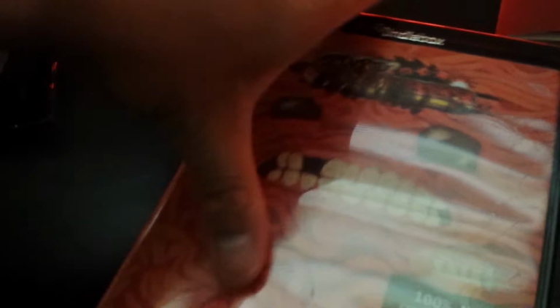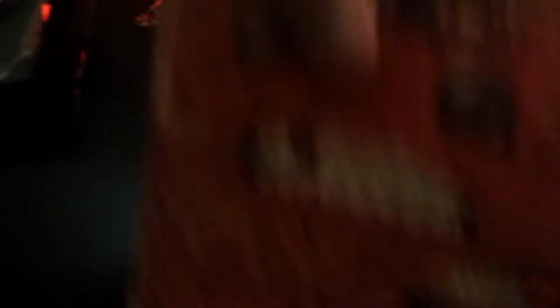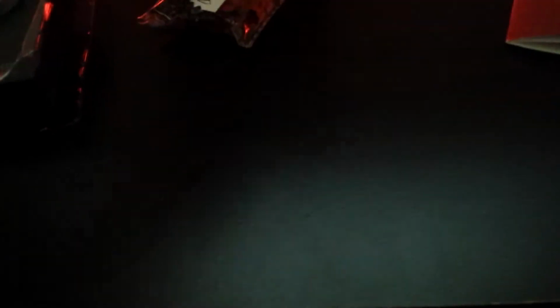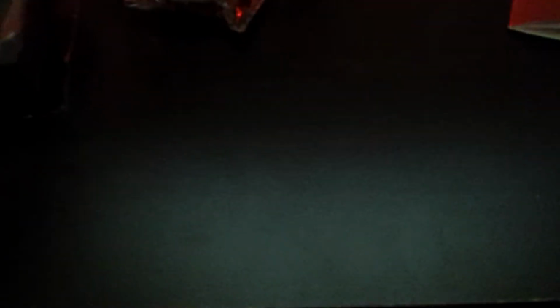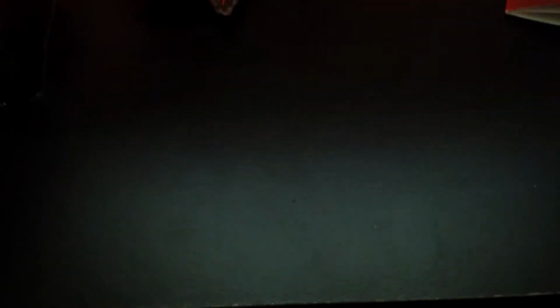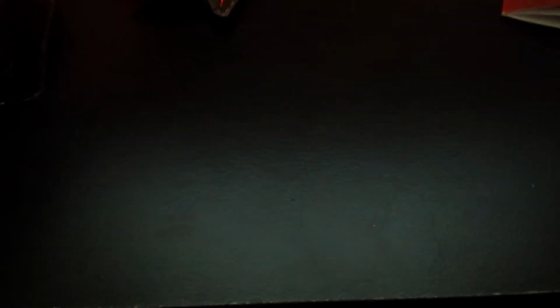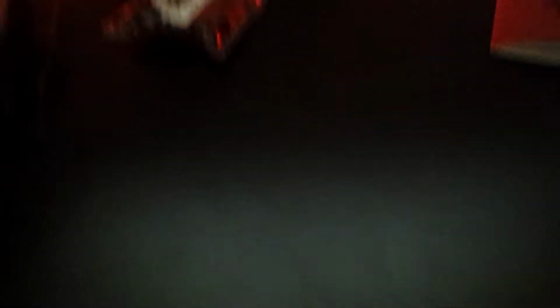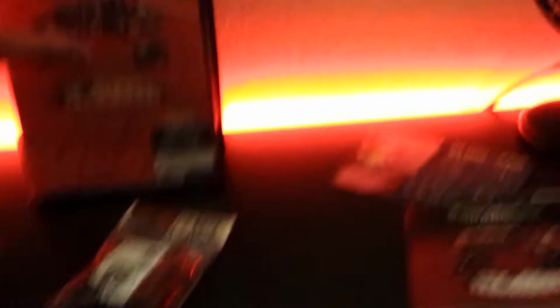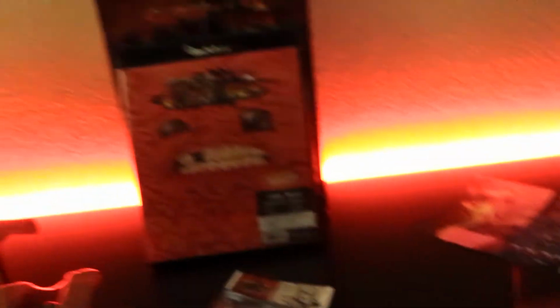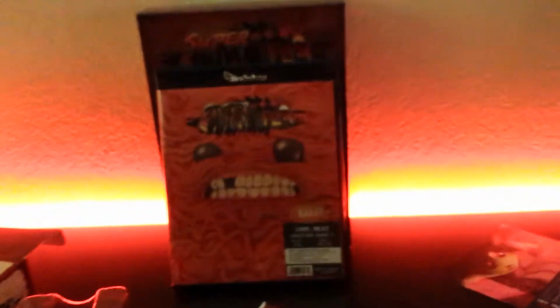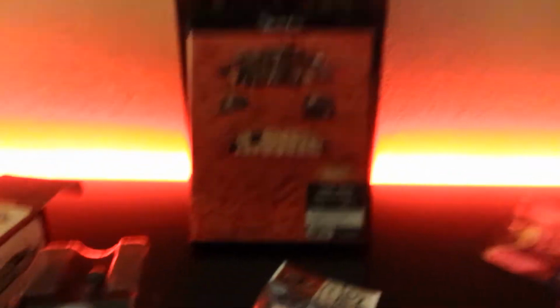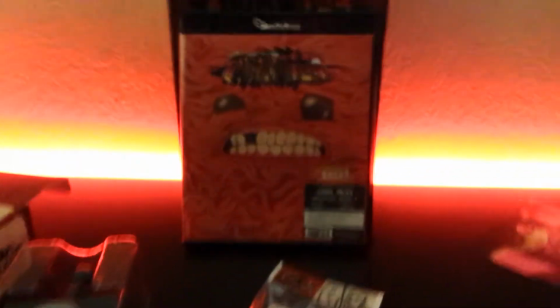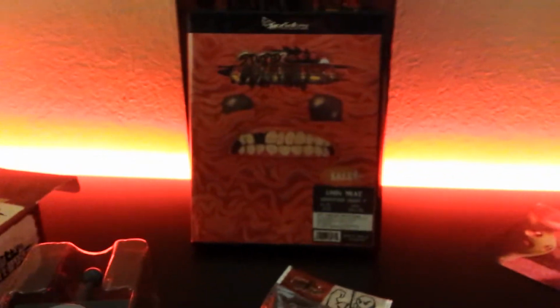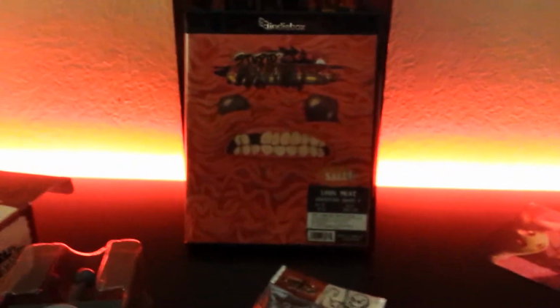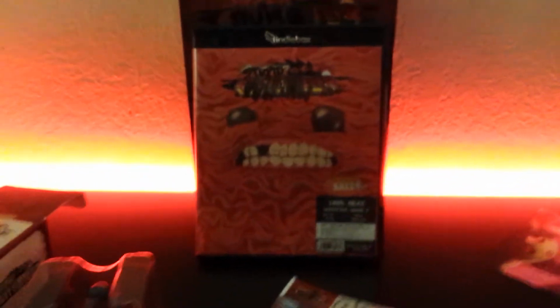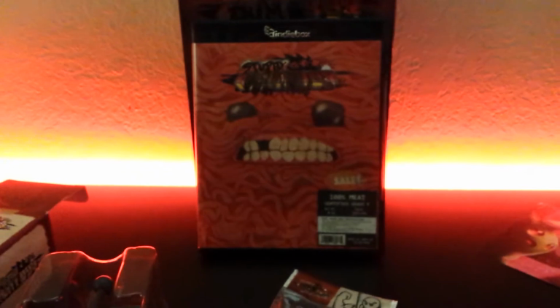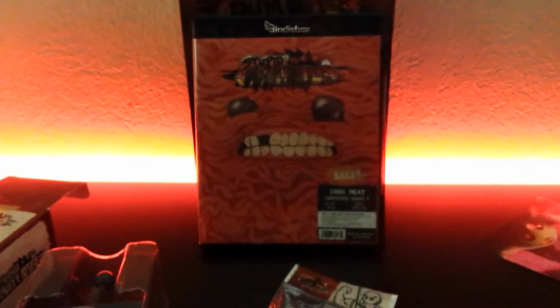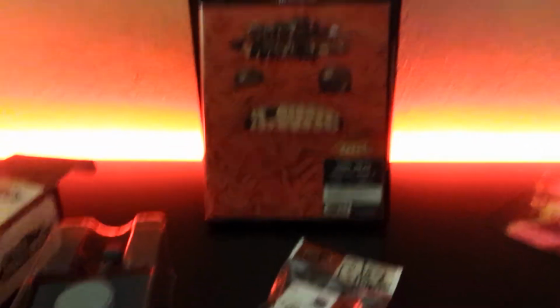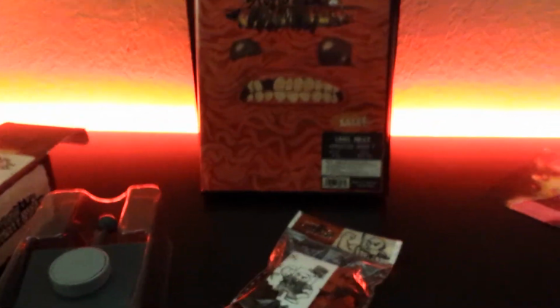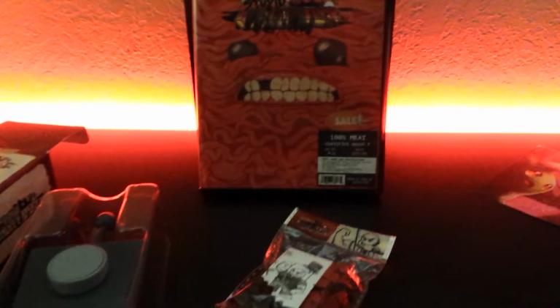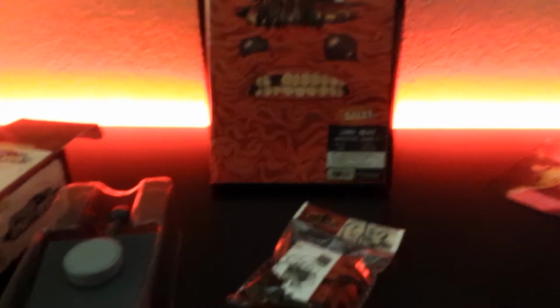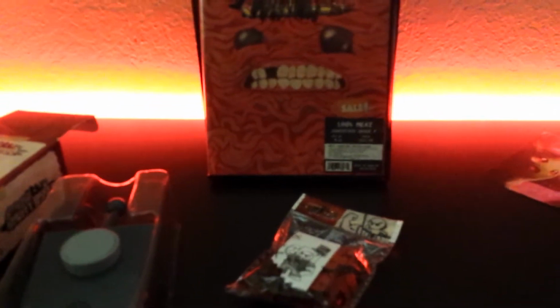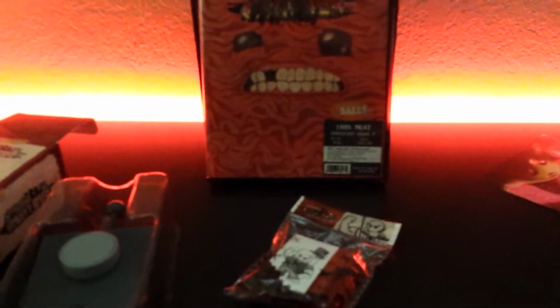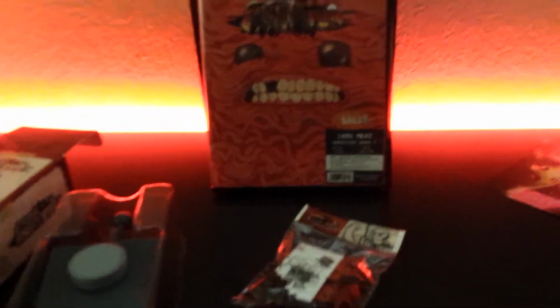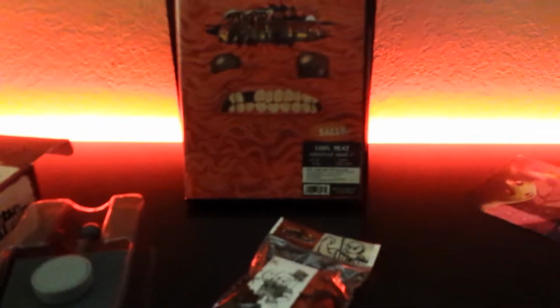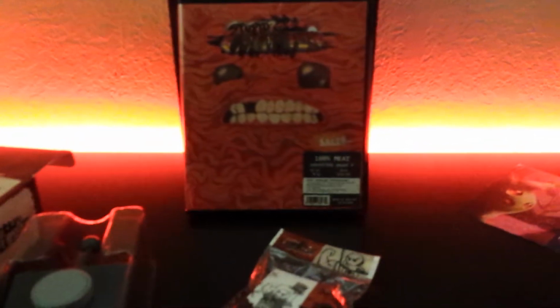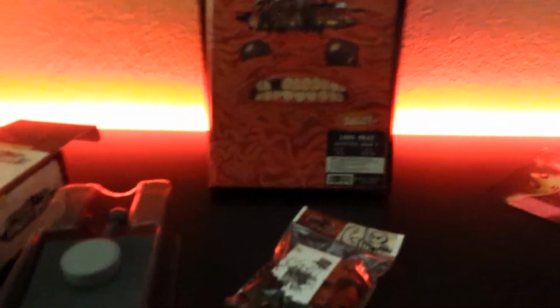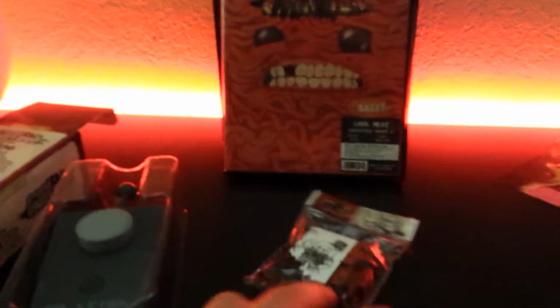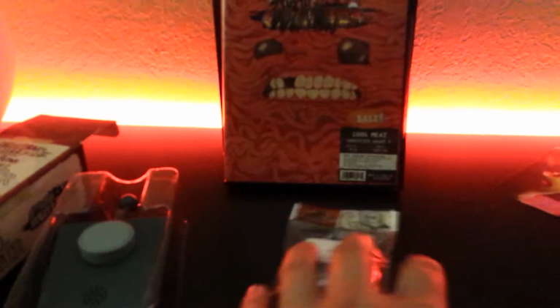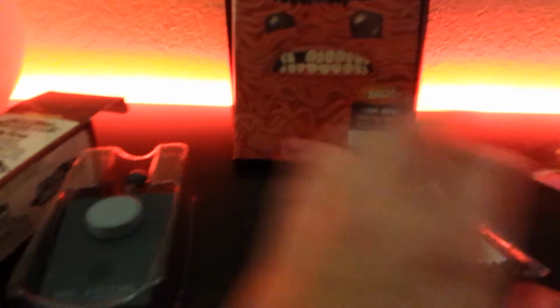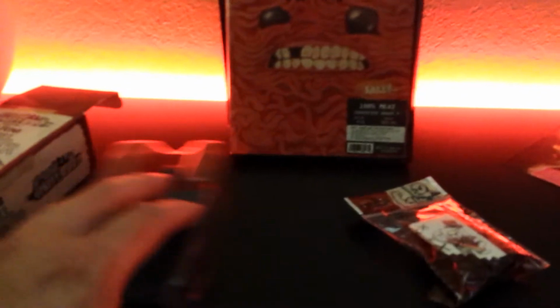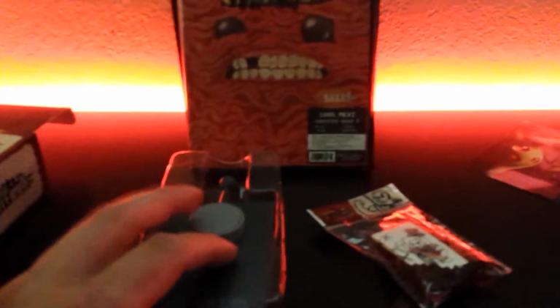Definitely worth the wait. Of course Super Meat Boy's already great. I haven't played it that much — I played it a bit on the 360. It's a fun game, if really difficult — that's kind of the point.